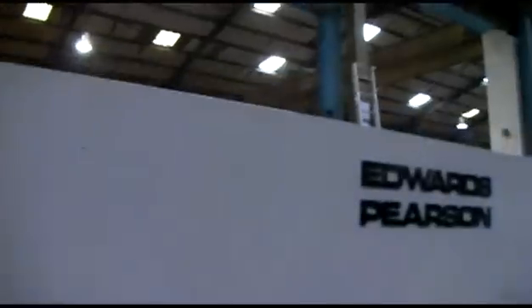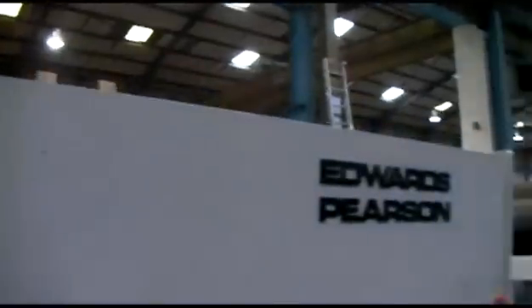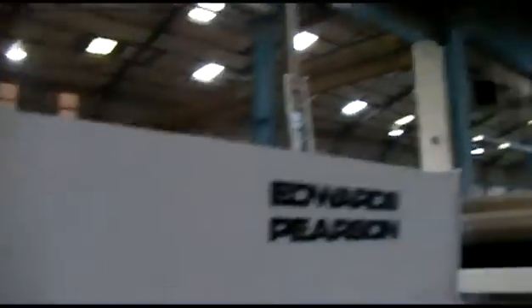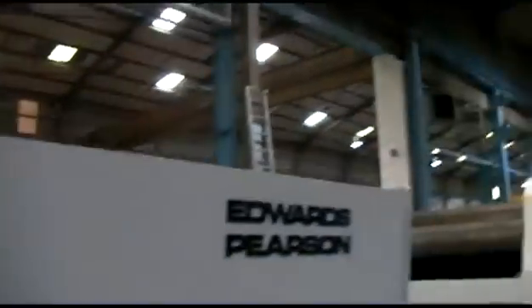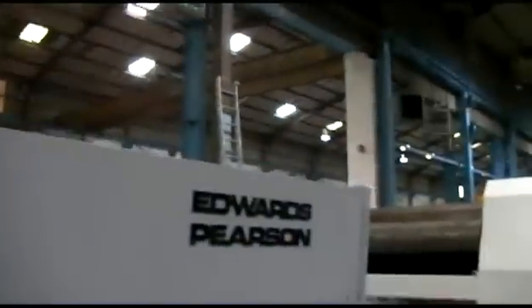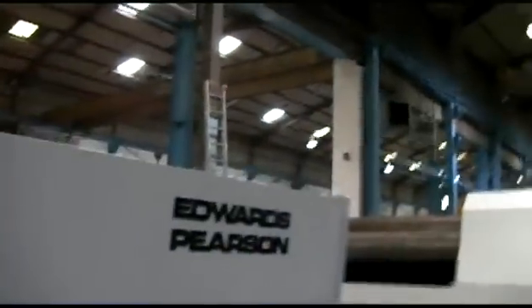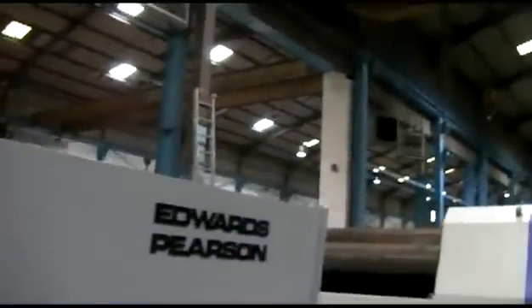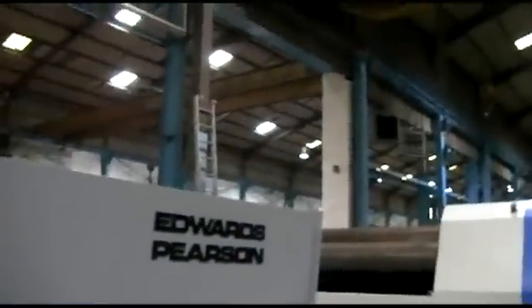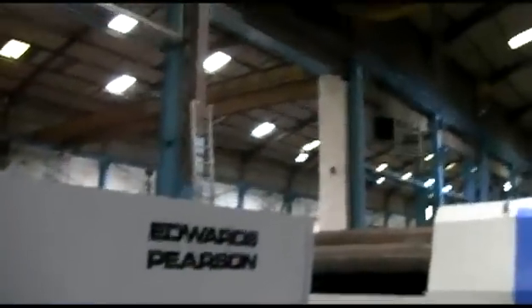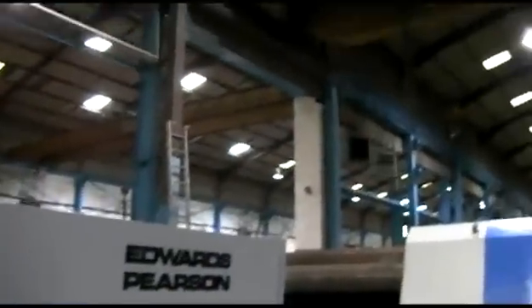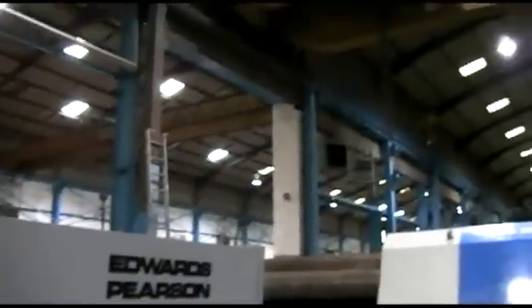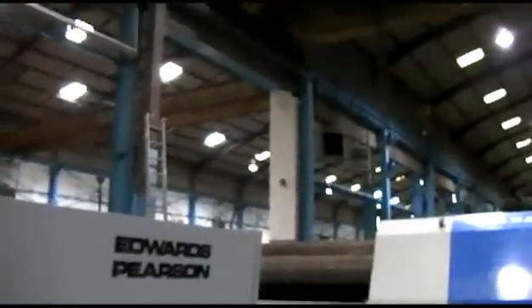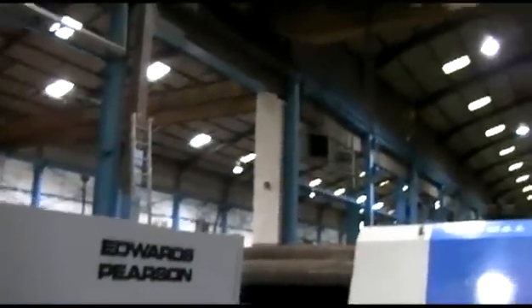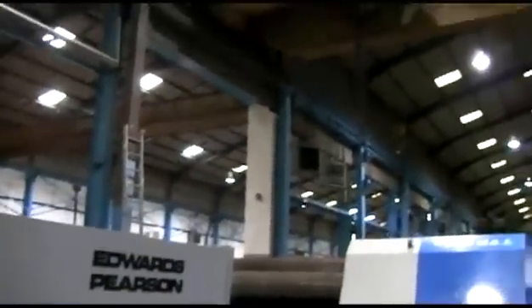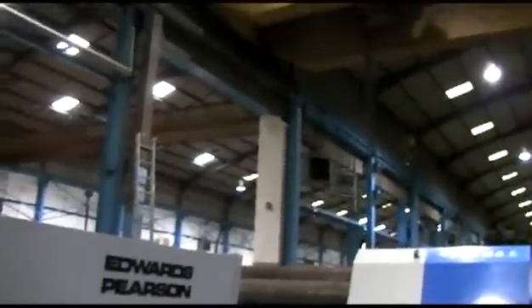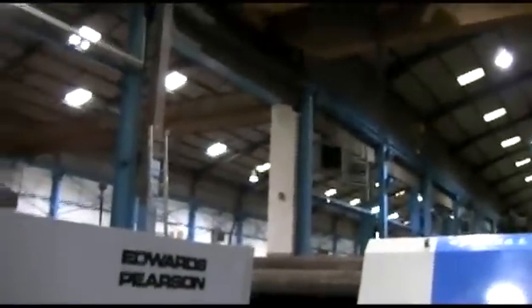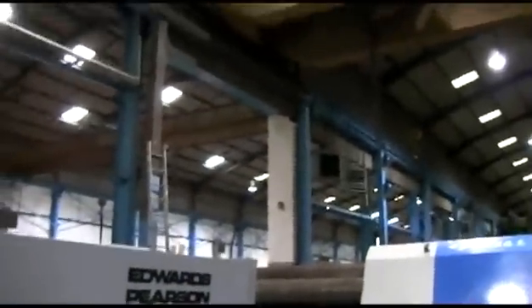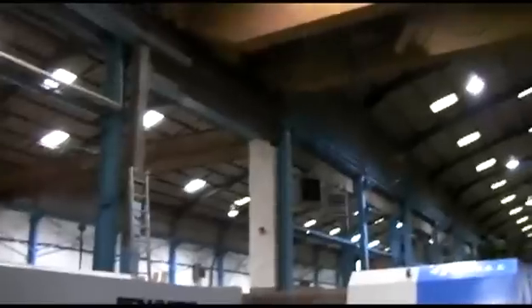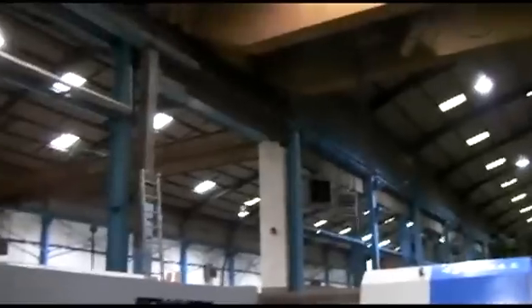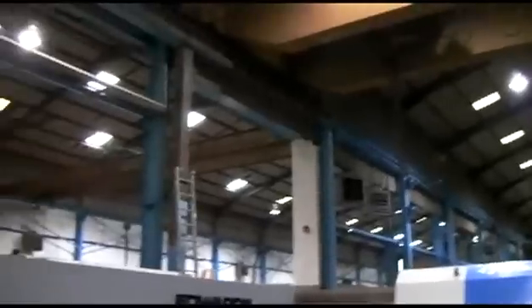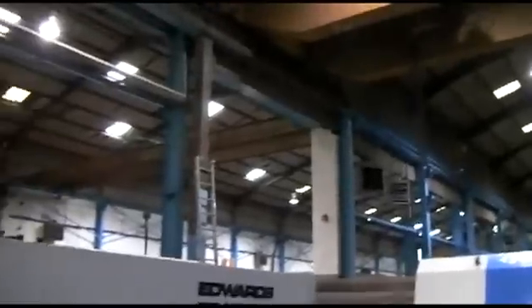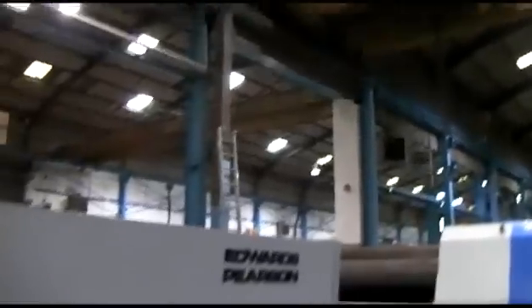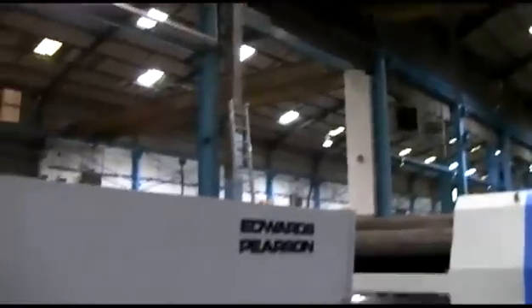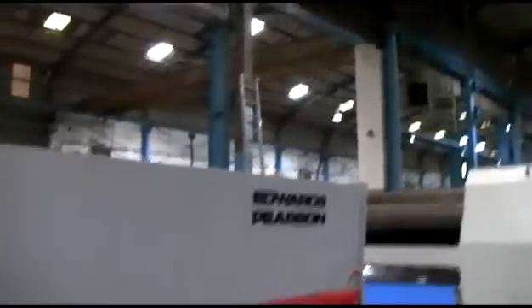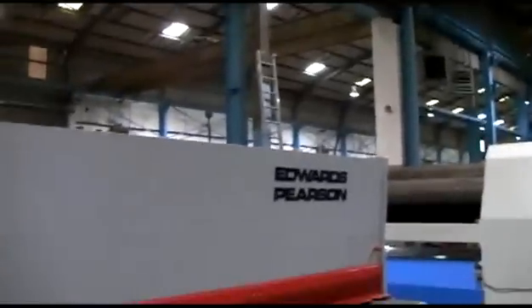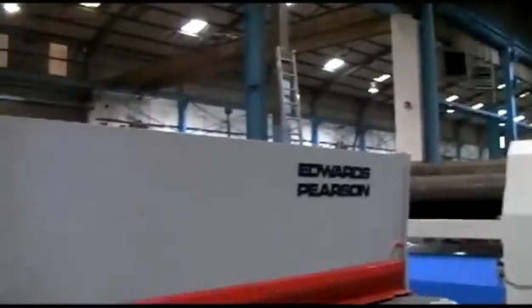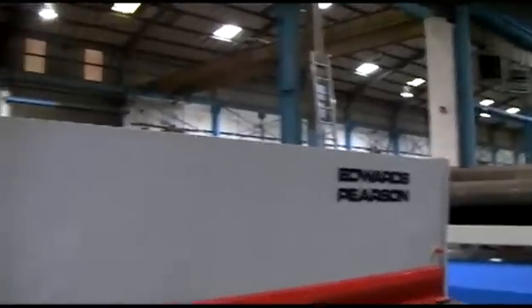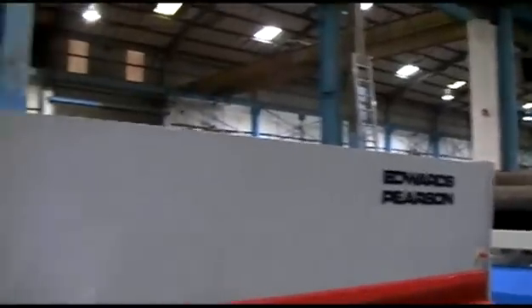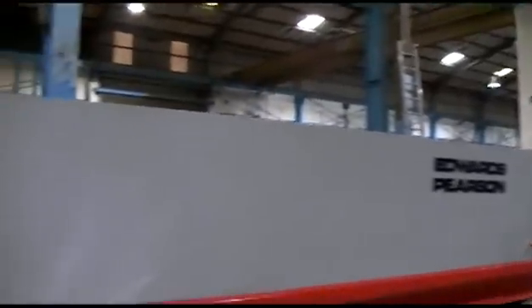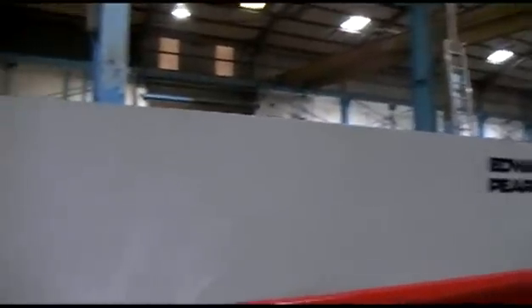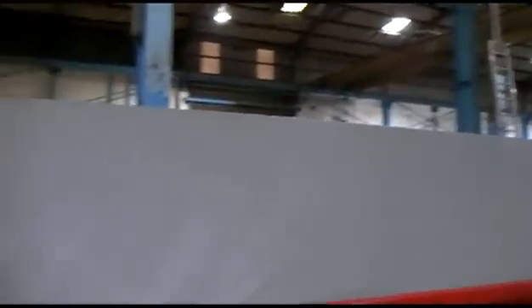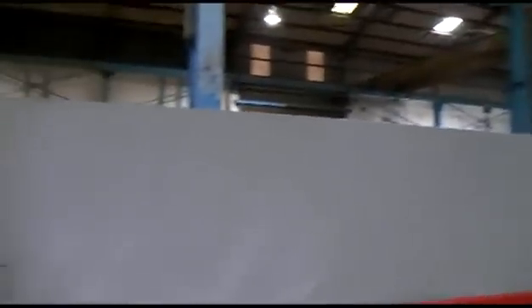That is our reference: 29106, Edwards Pearson.